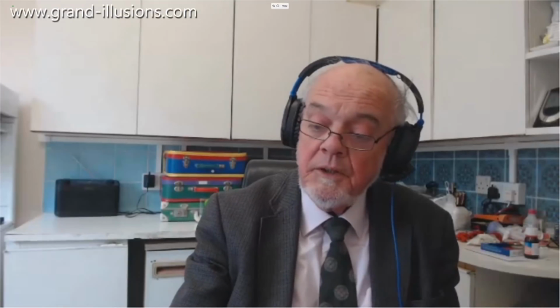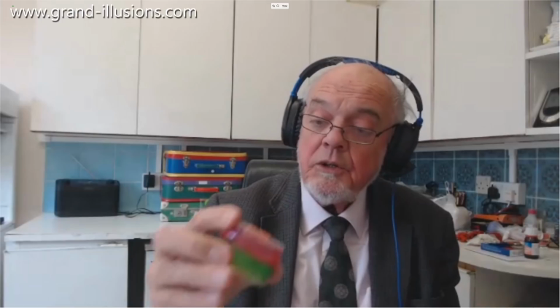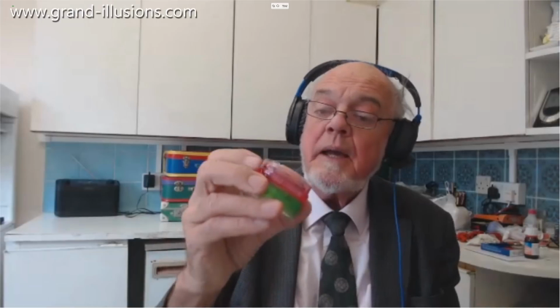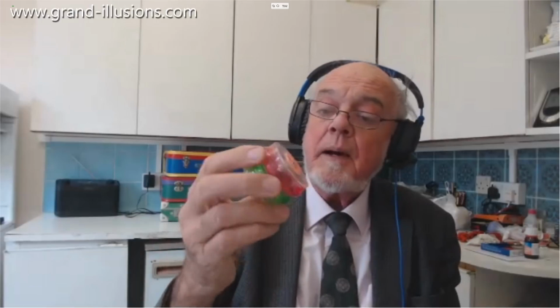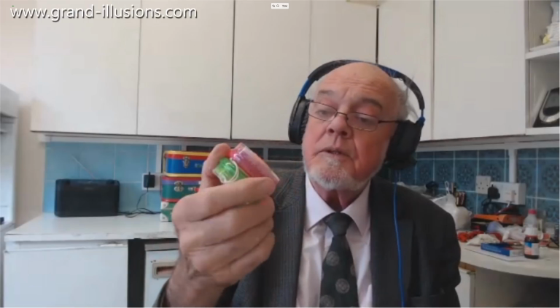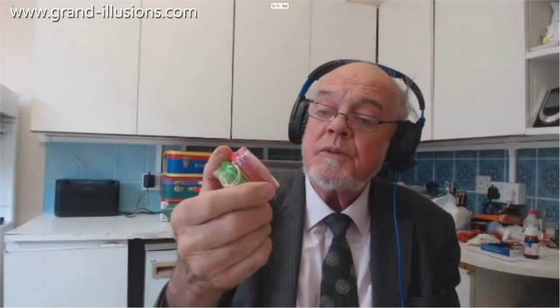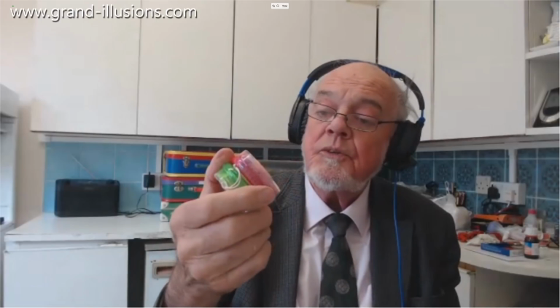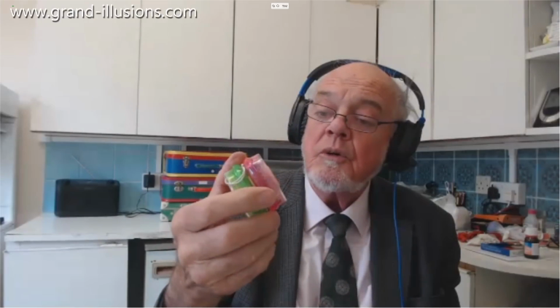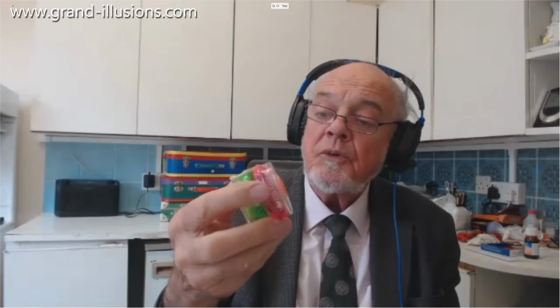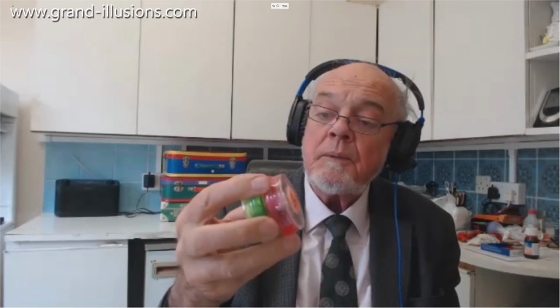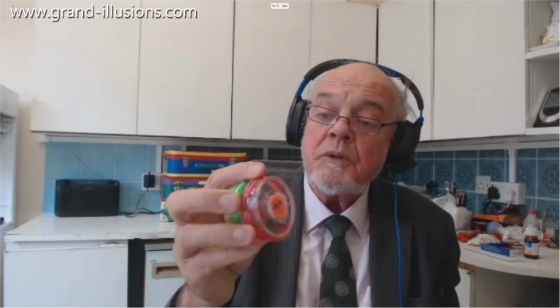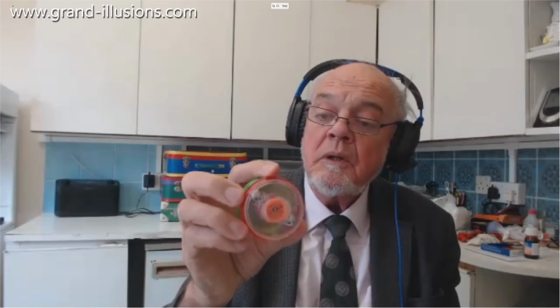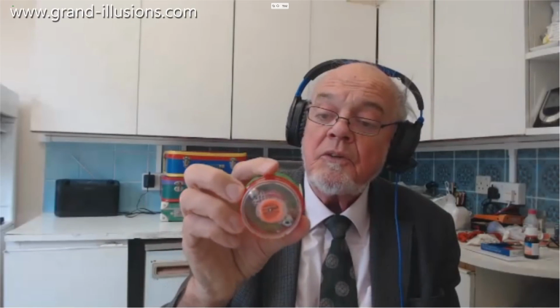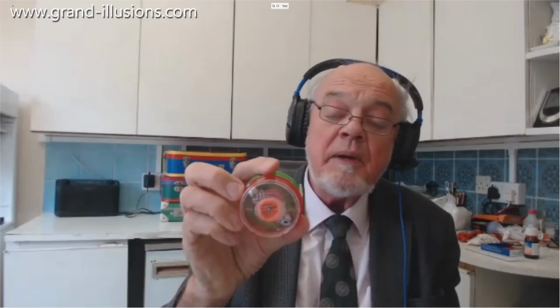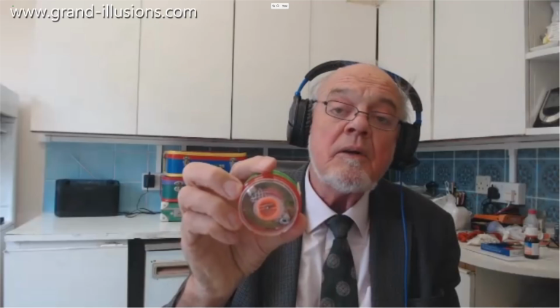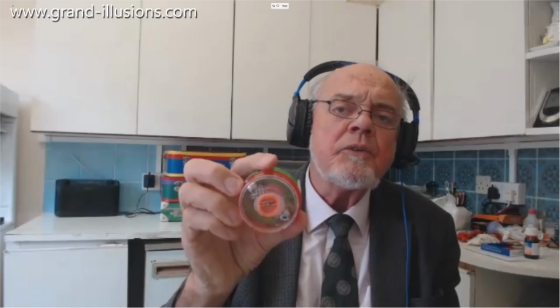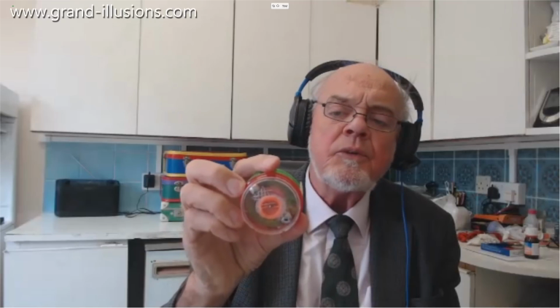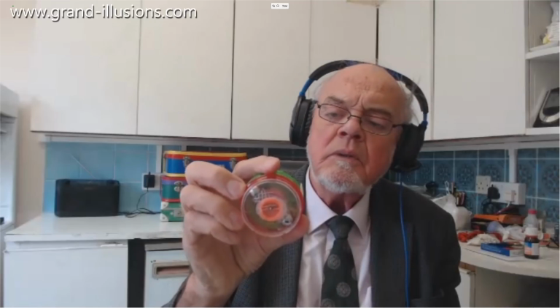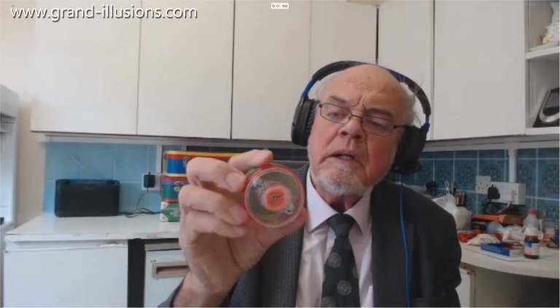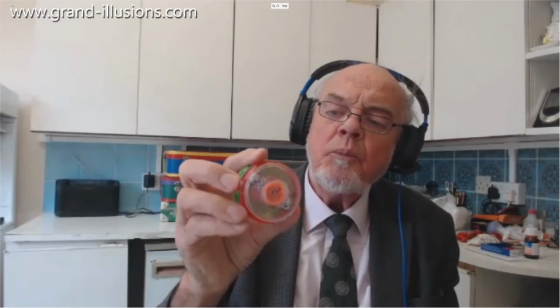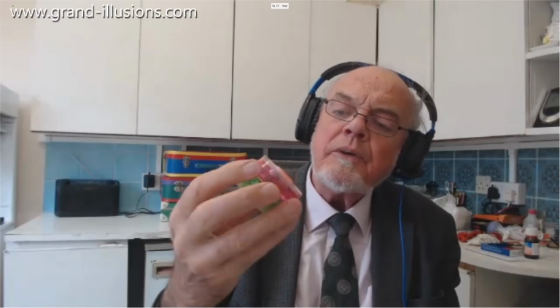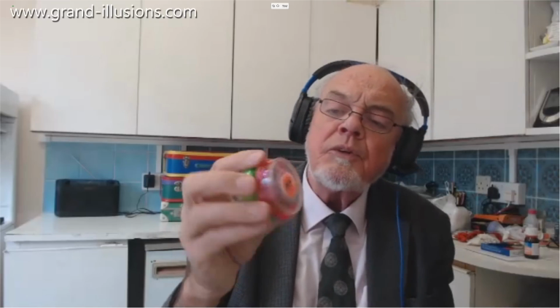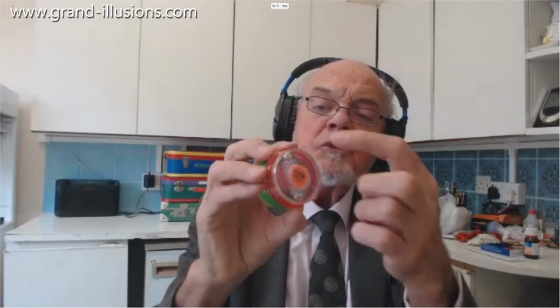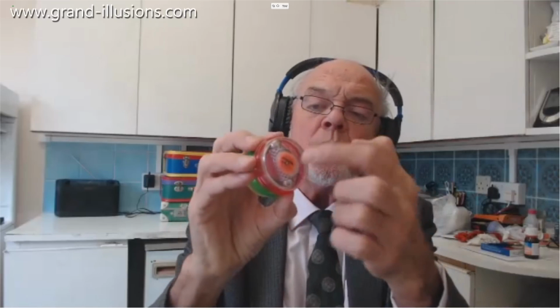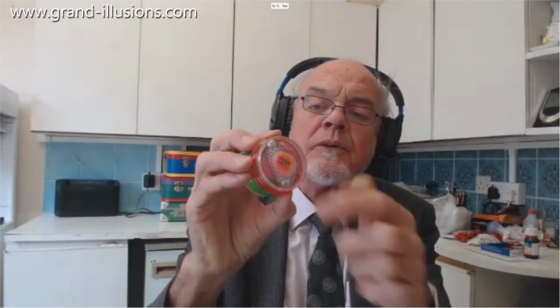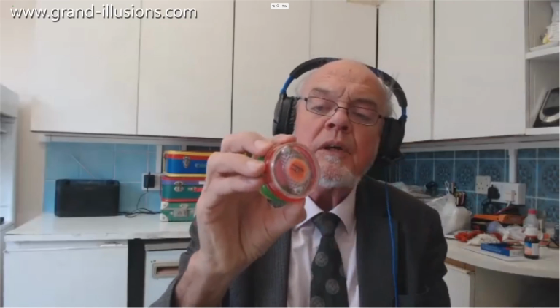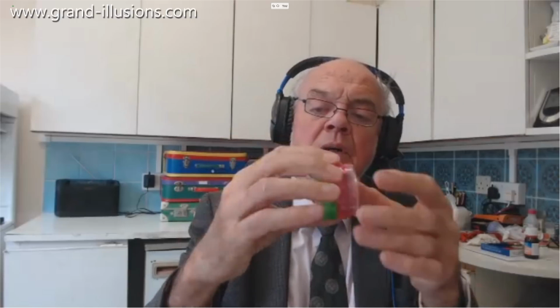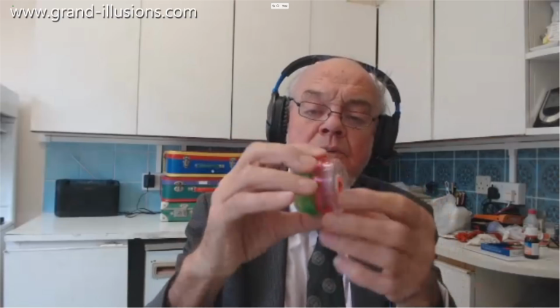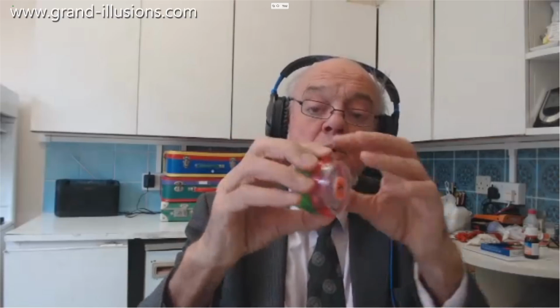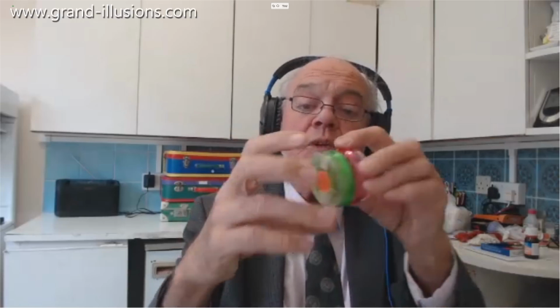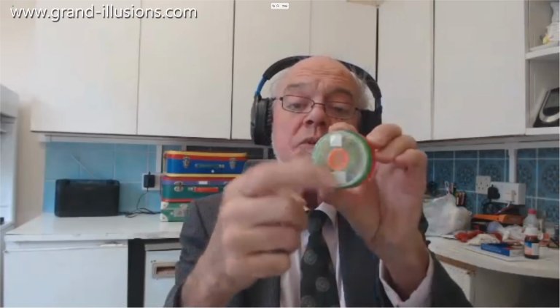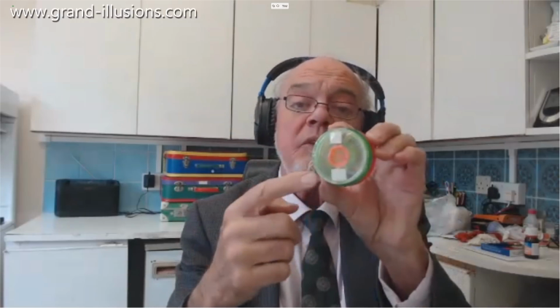Here's a yo-yo I made up about 20 years ago, based on something I've shown. I had a lot of fun, I made about 100 of these. It's got ball bearings in it — two heavy ball bearings which move, and these ones which are fixed.